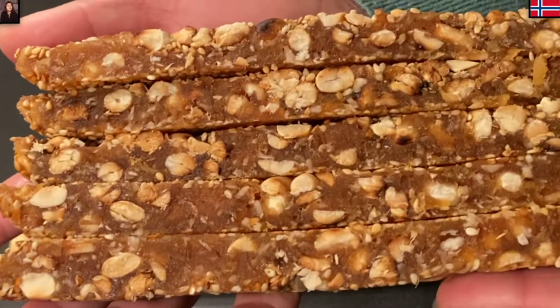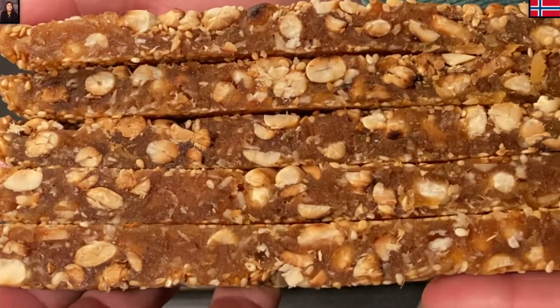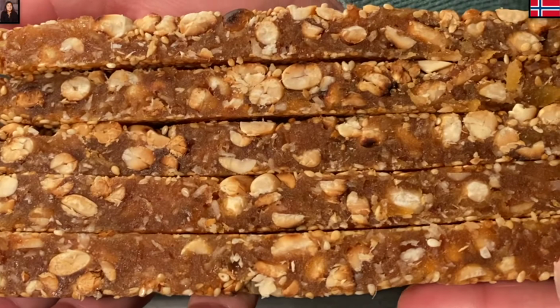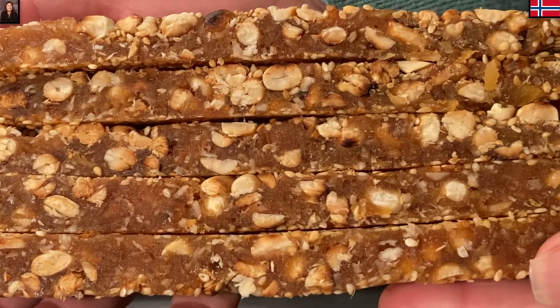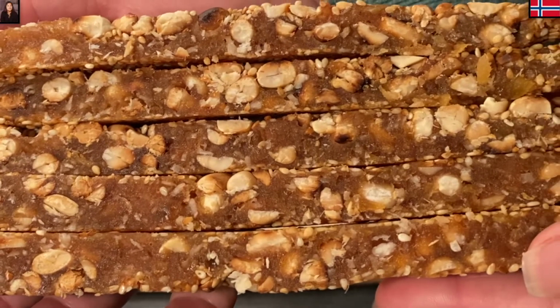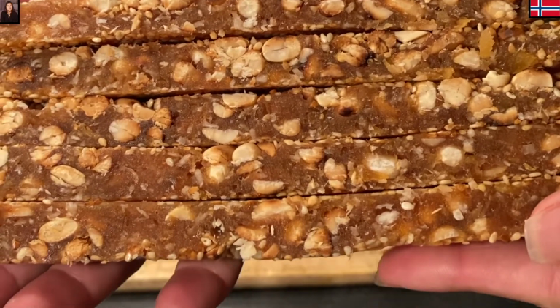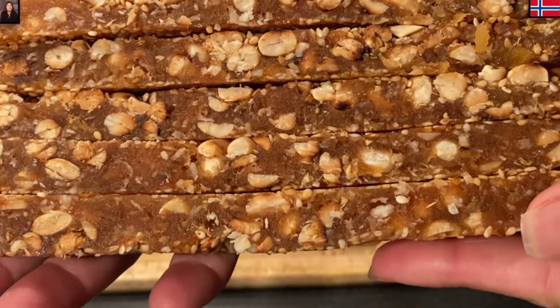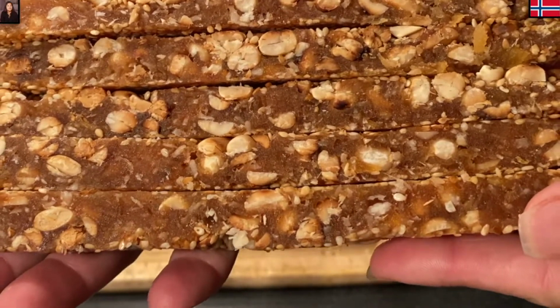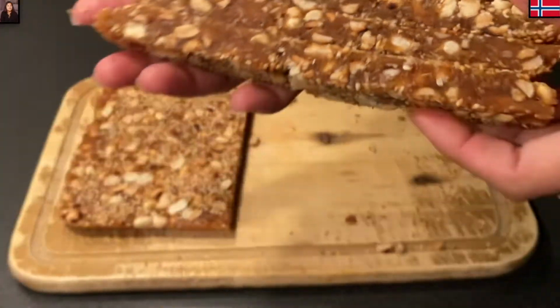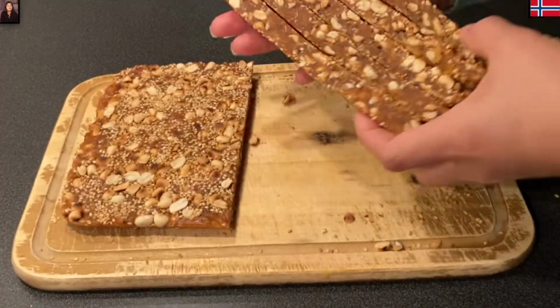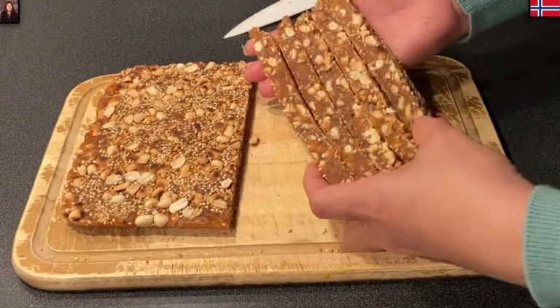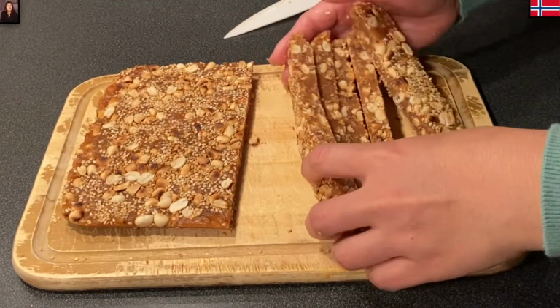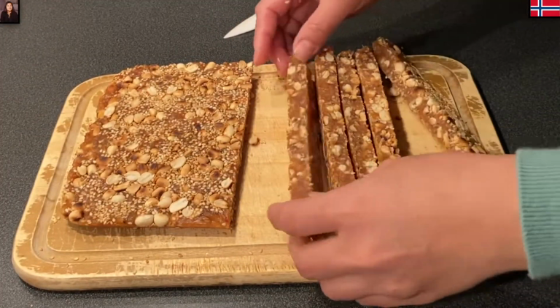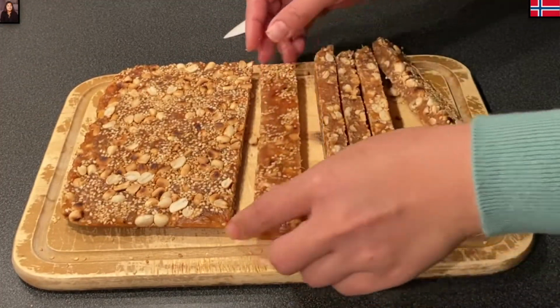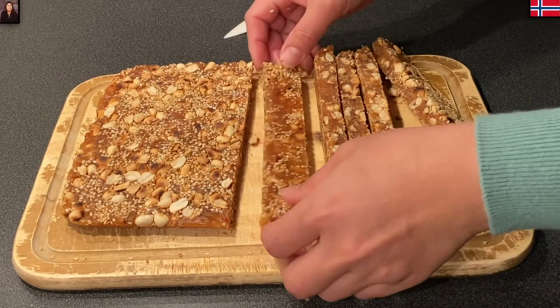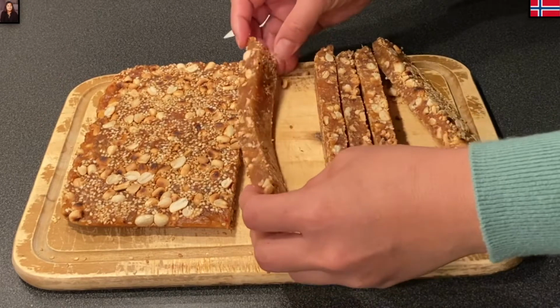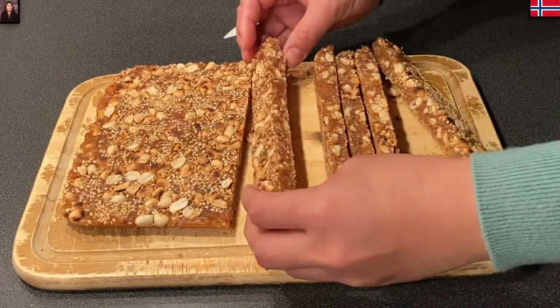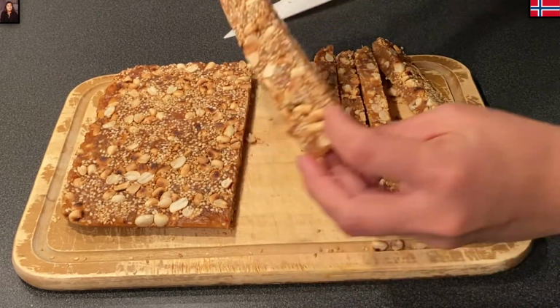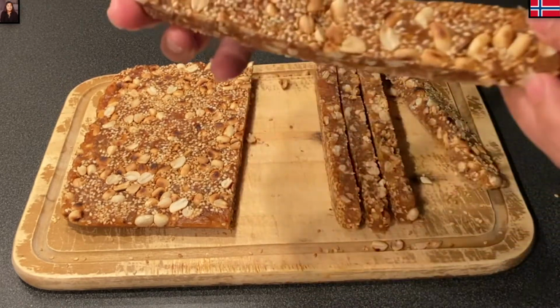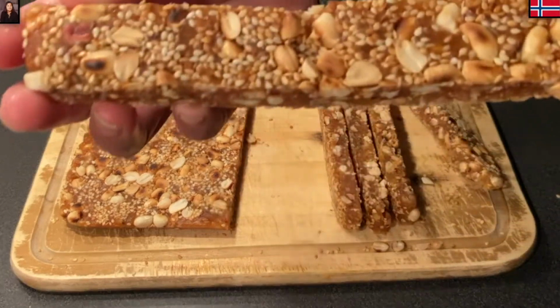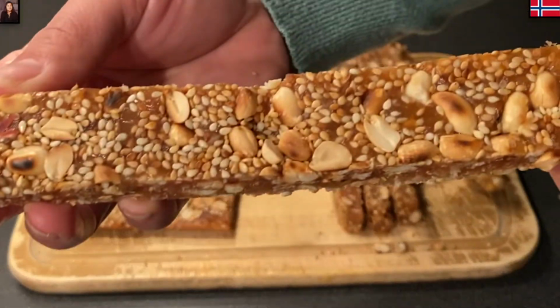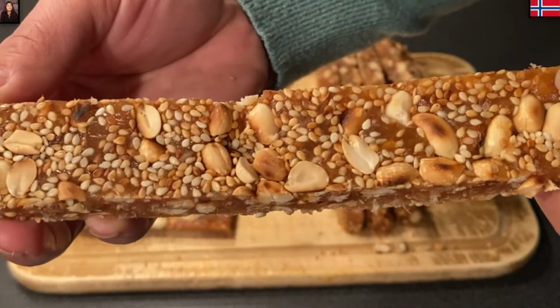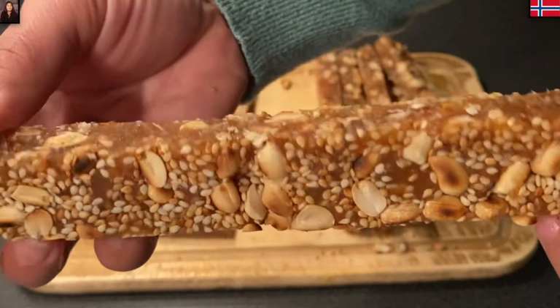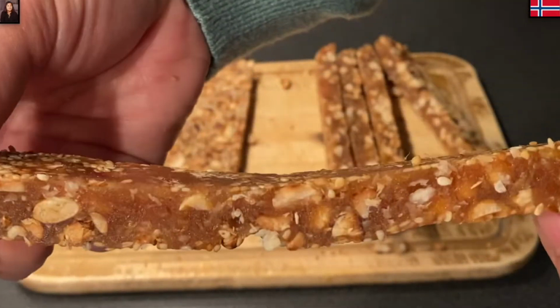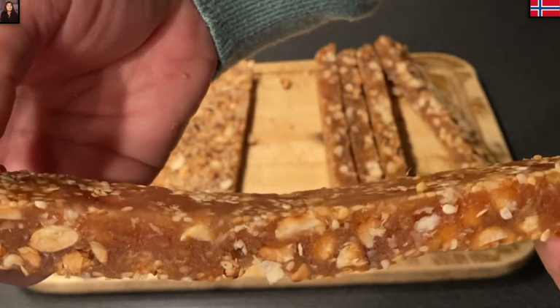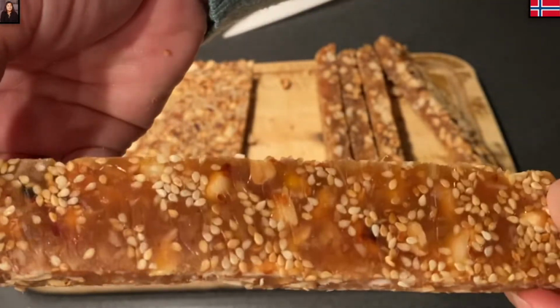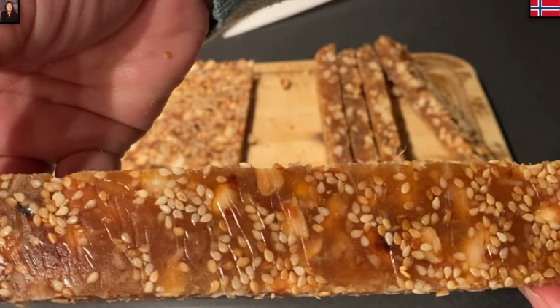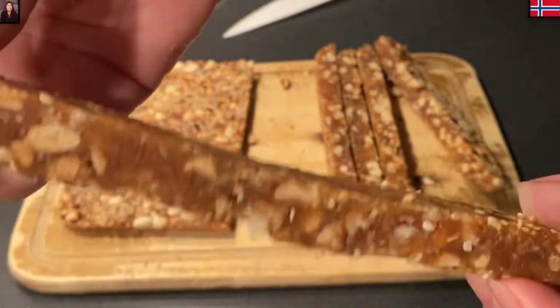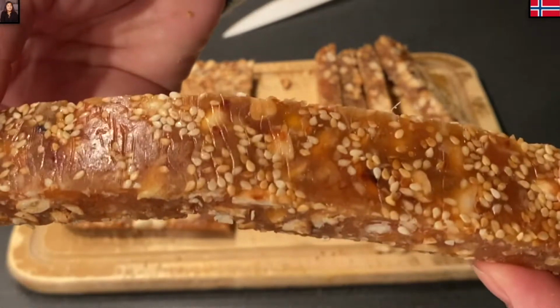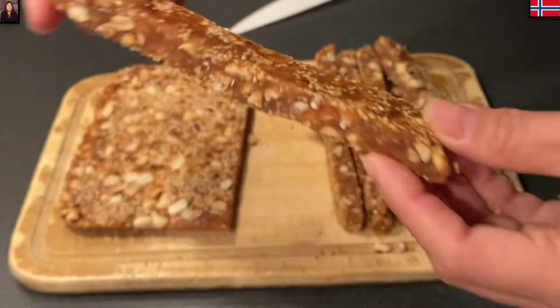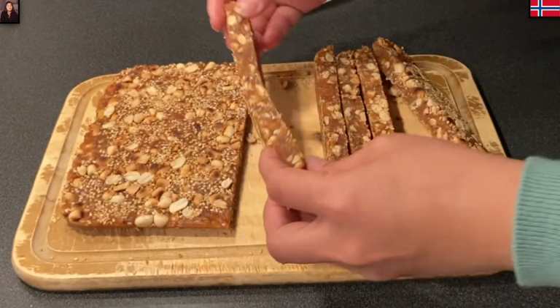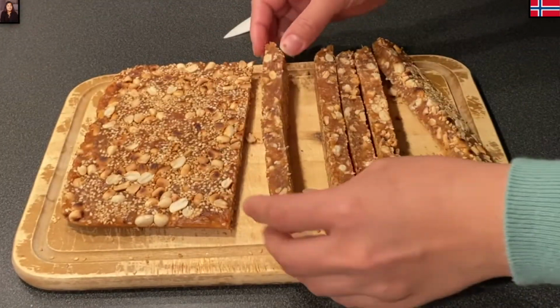Chào mừng các nhà quay trở lại kênh Bếp Nhà Mina. Hôm nay thì Mina chia sẻ với các nhà cái cách và các công thức để mình làm được món kẹo chuối mềm dẻo. Ngon lắm cả nhà ơi, món này rất thích hợp cho những ngày Tết nè cả nhà ơi.